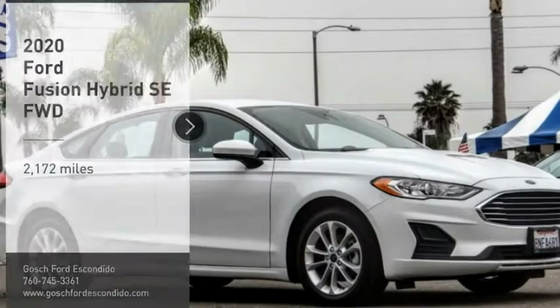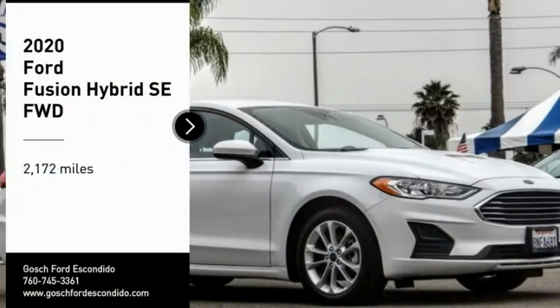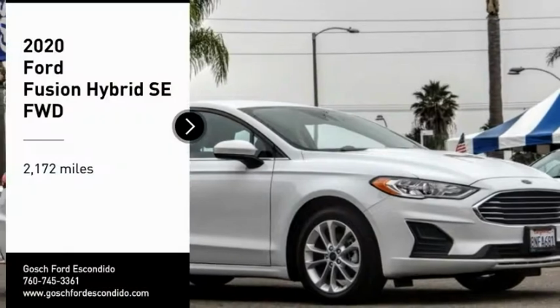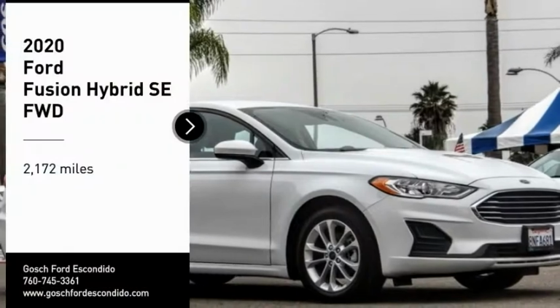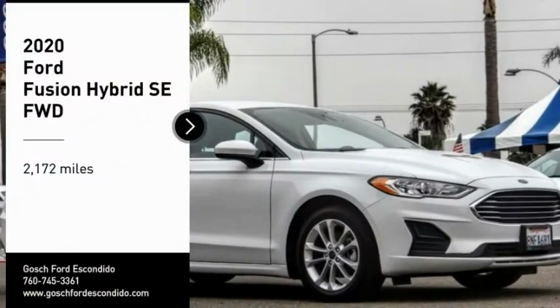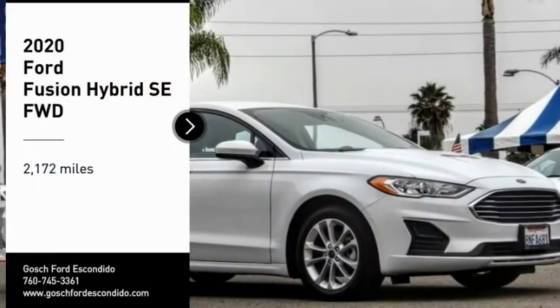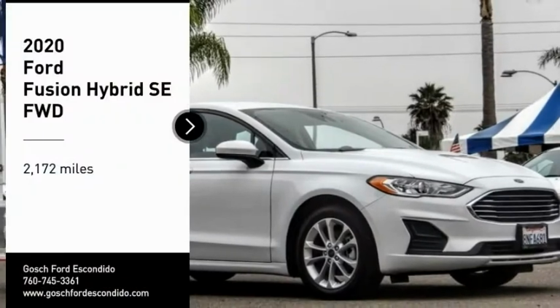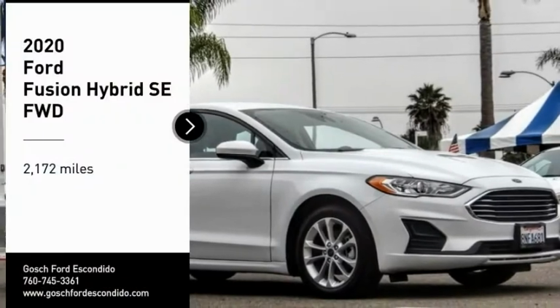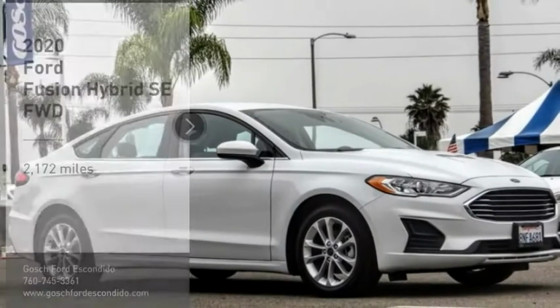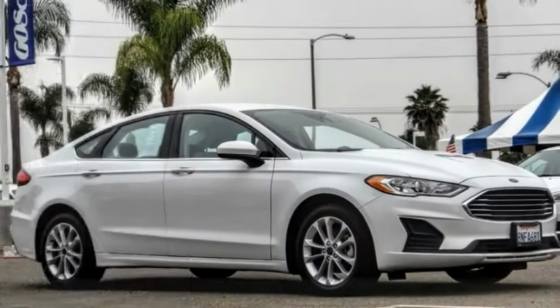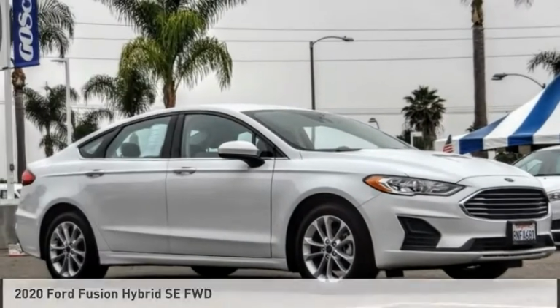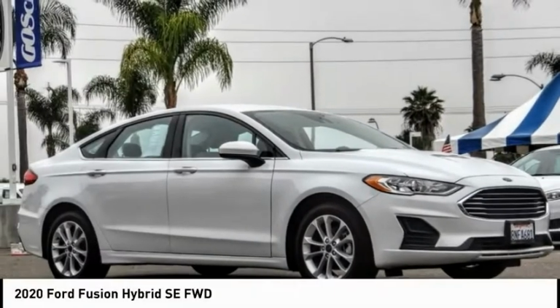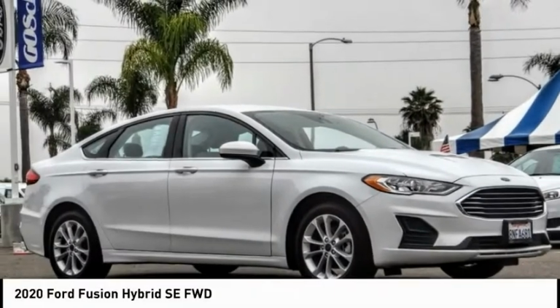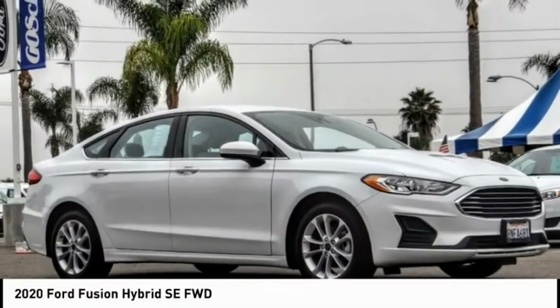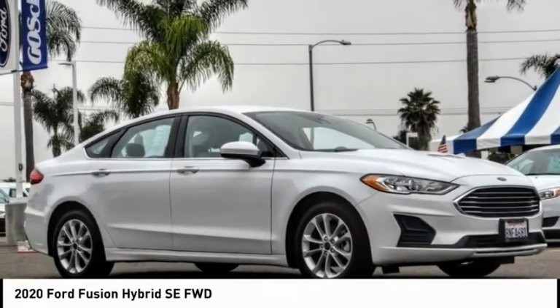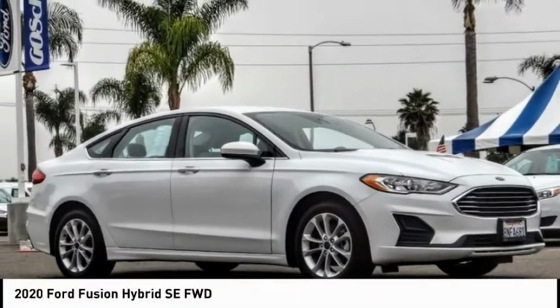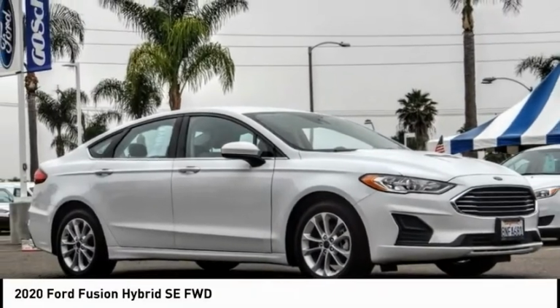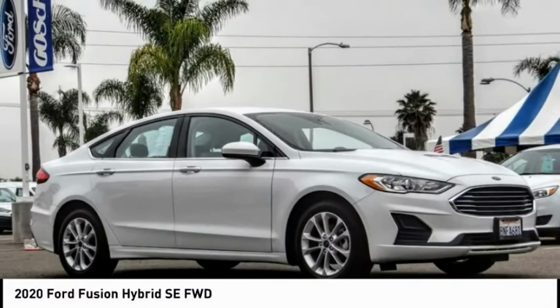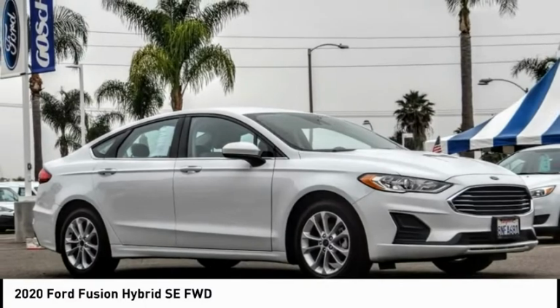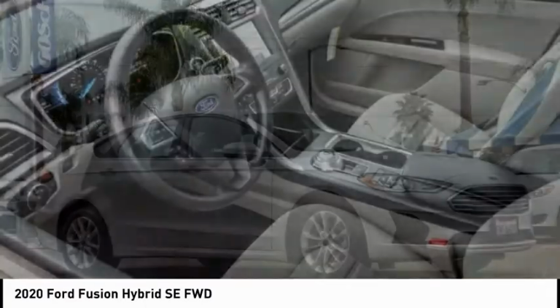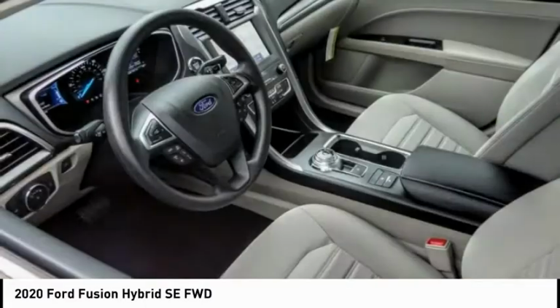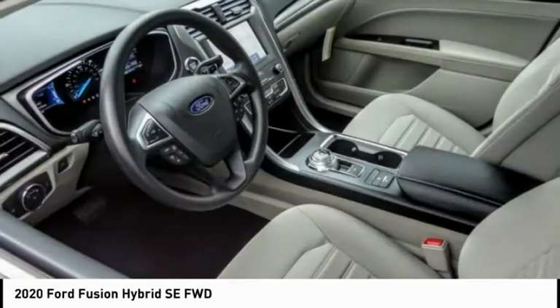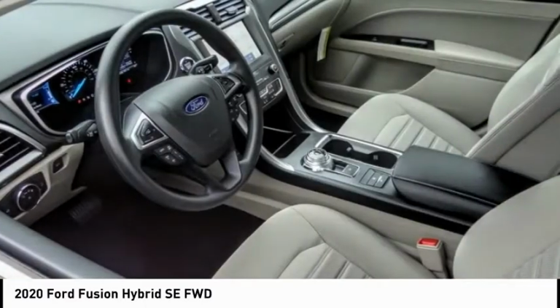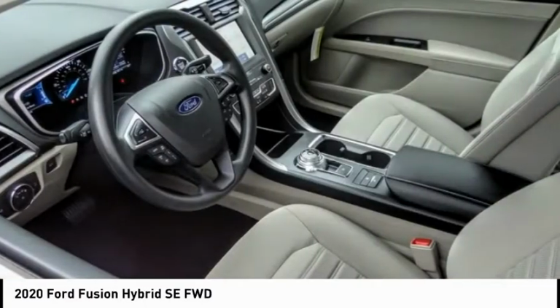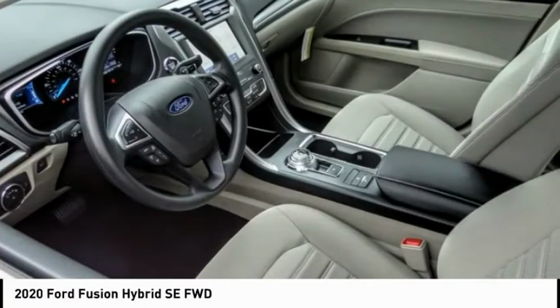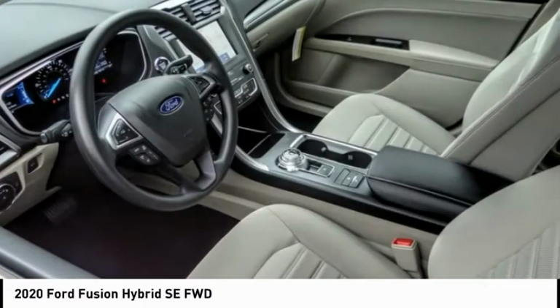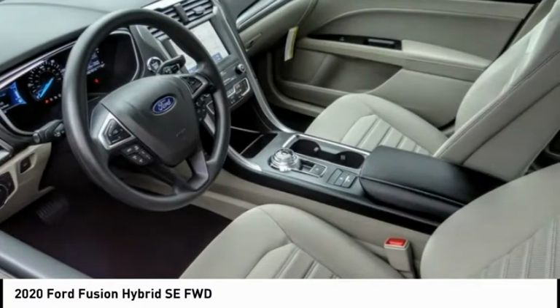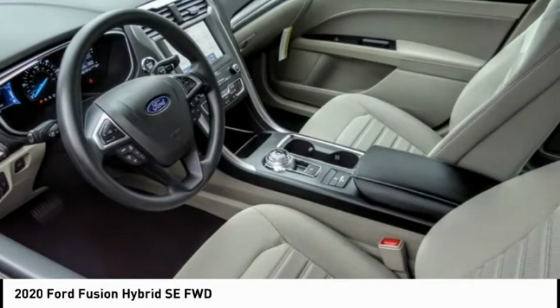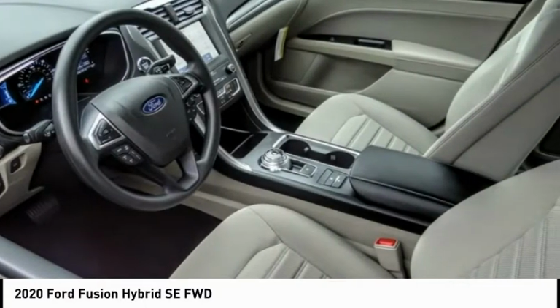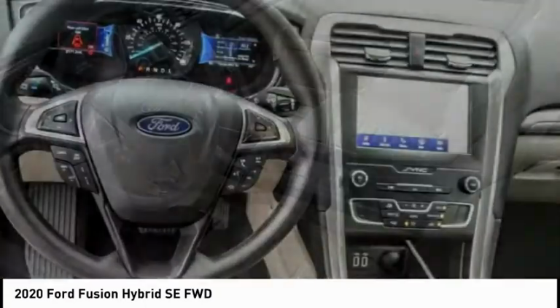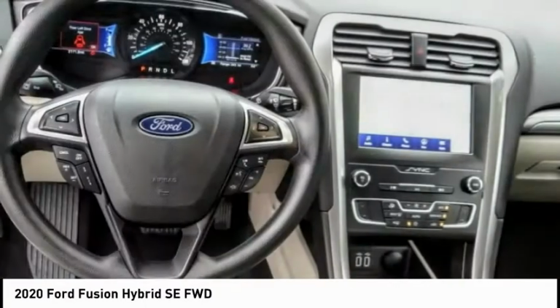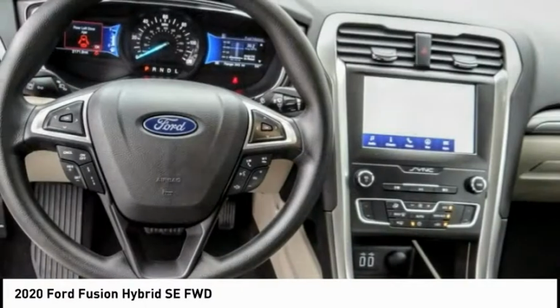Looking for the right vehicle? Check out the 2020 Fusion Hybrid. You can have both impressive power and great economy in a Fusion.